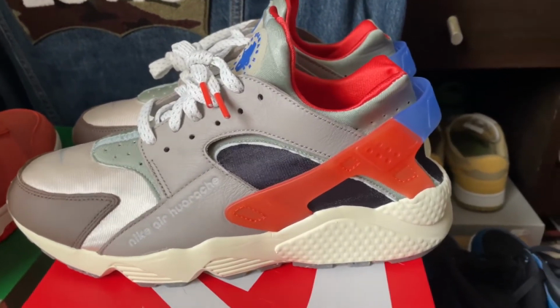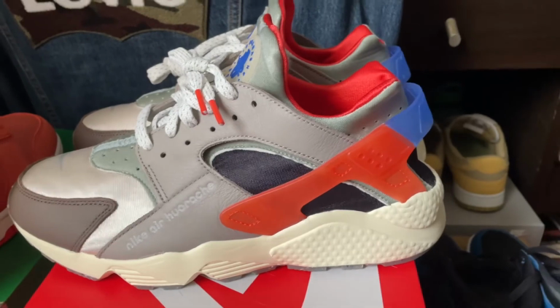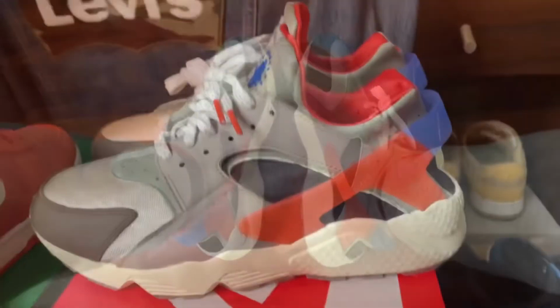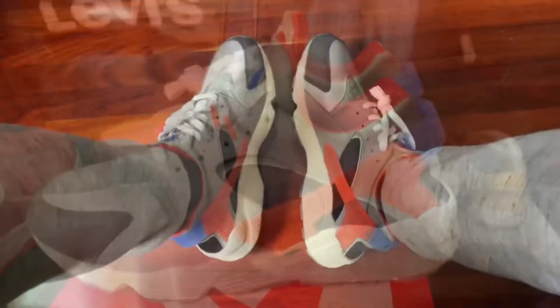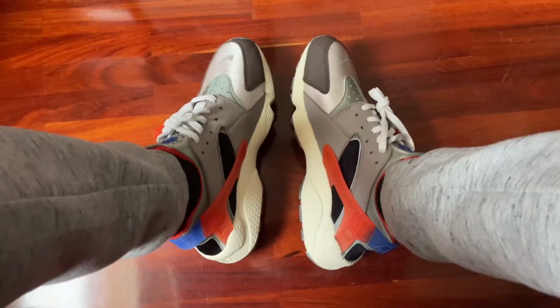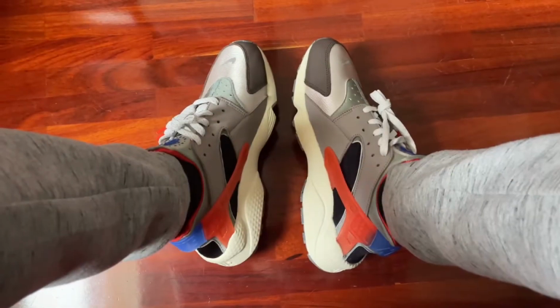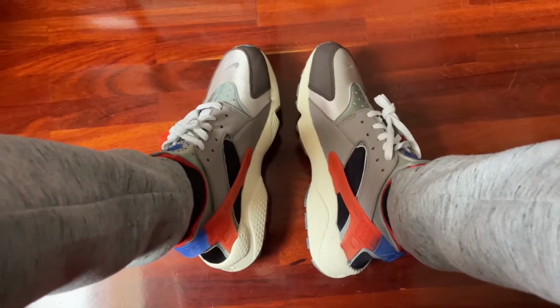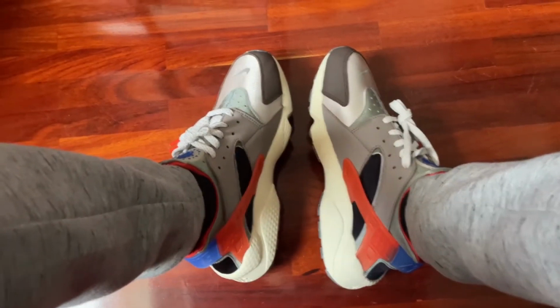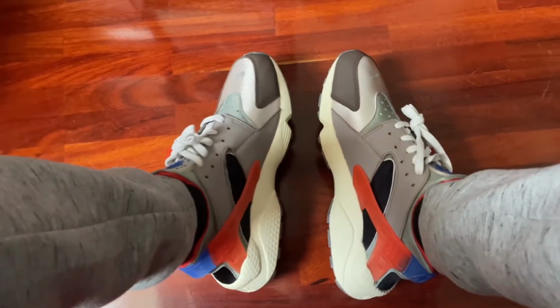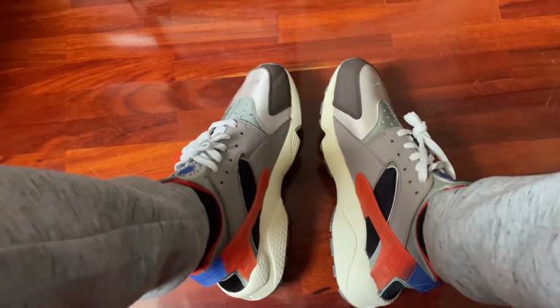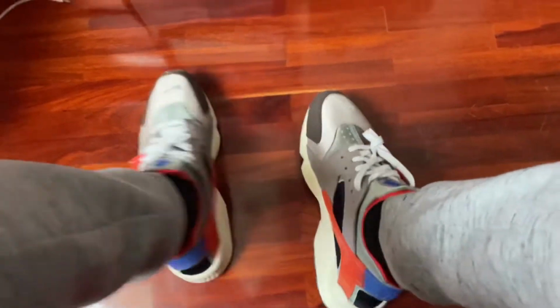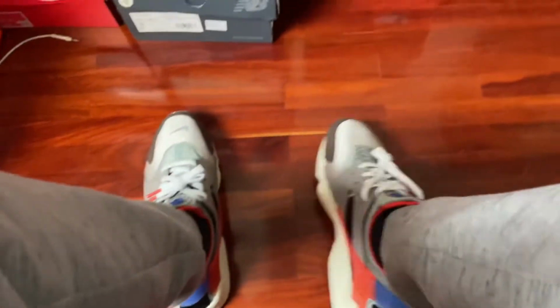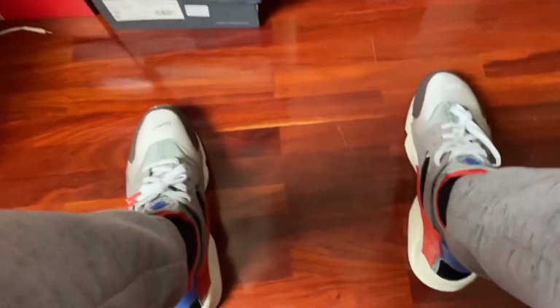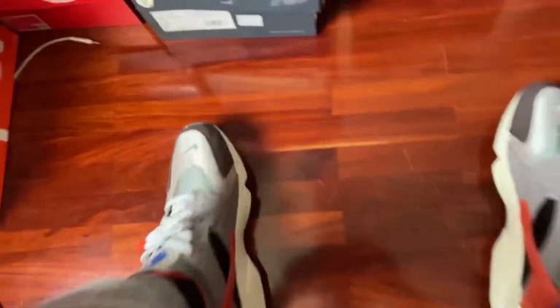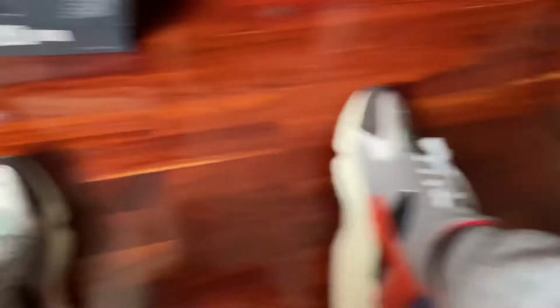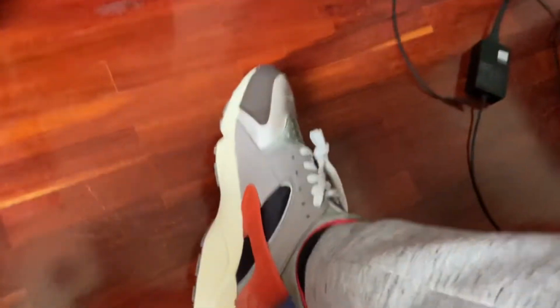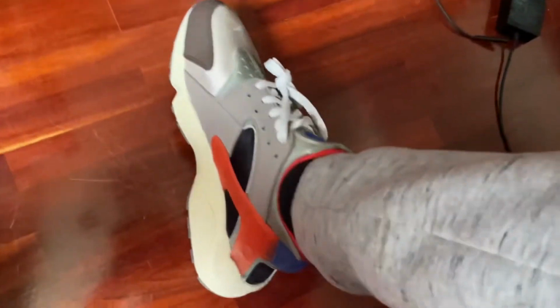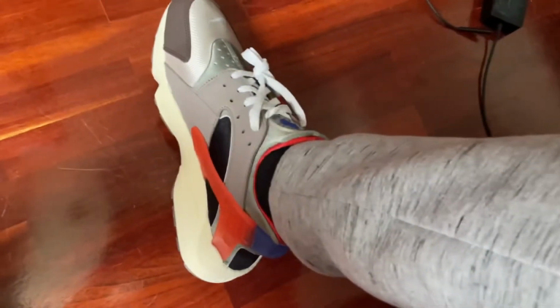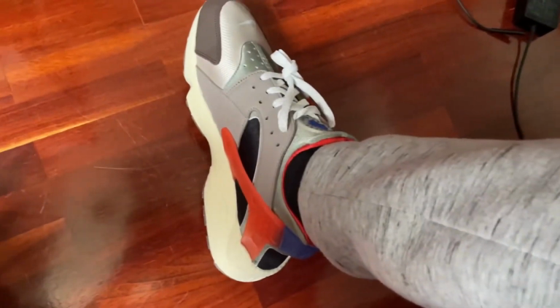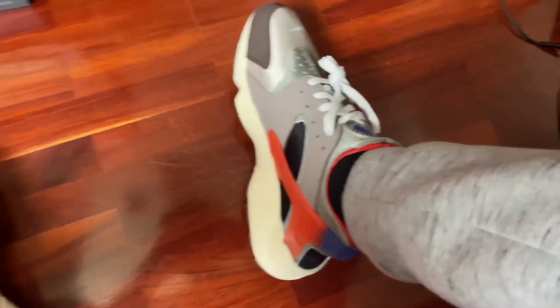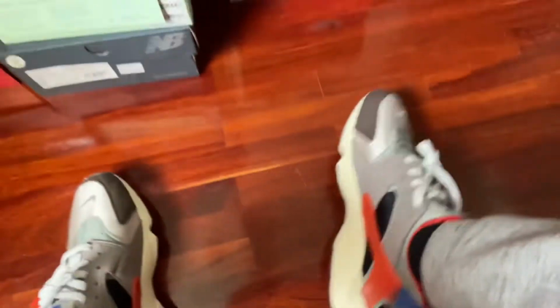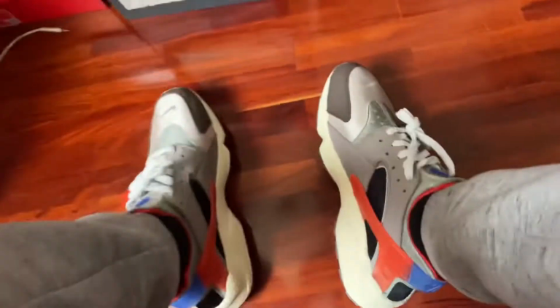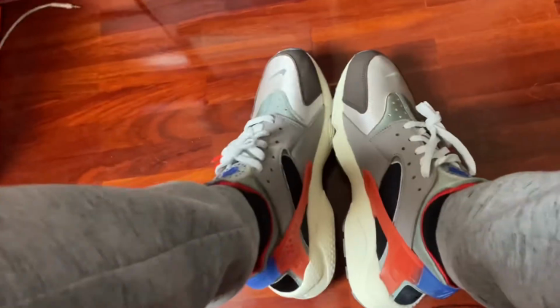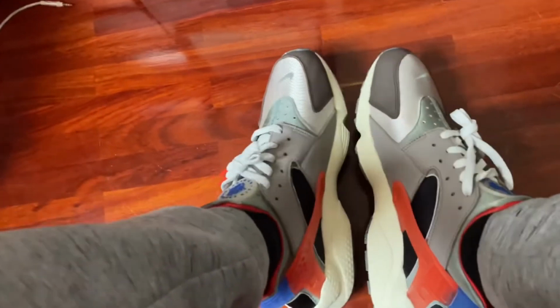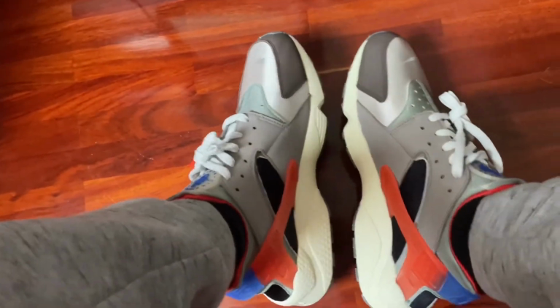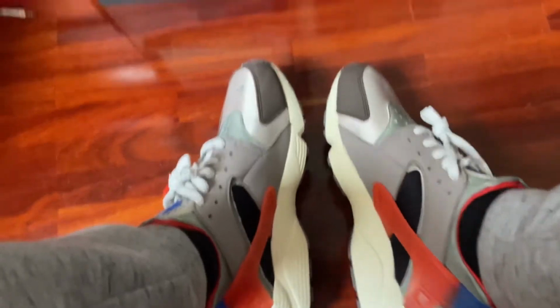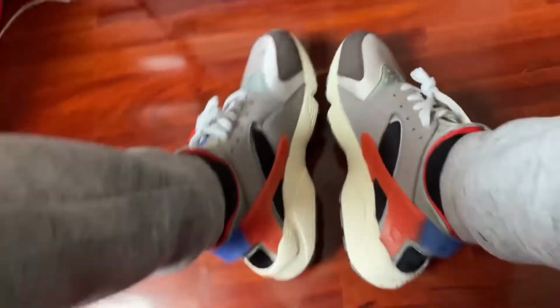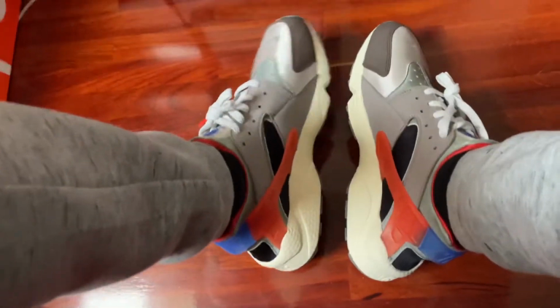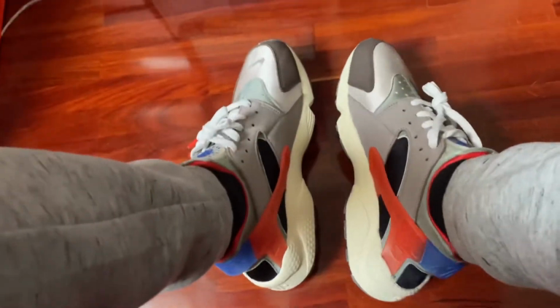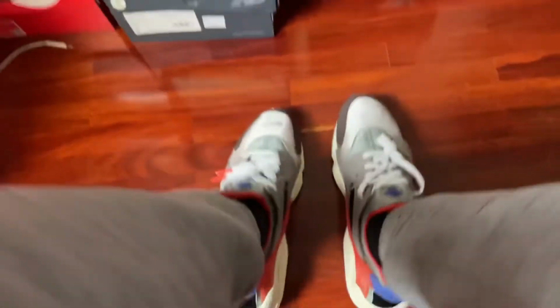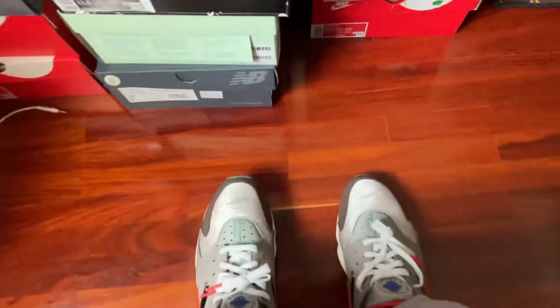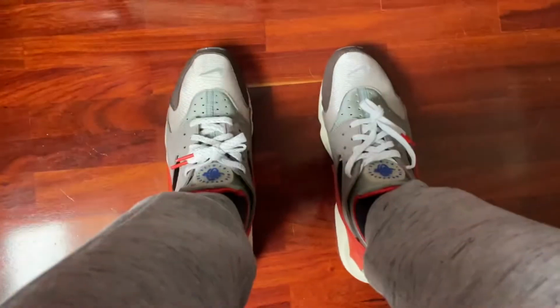This is how they look on feet. What I really like to do with my shoes is put them on, look right down at them, and kind of just get the feel of how they're gonna look depending on how I'm gonna style them.